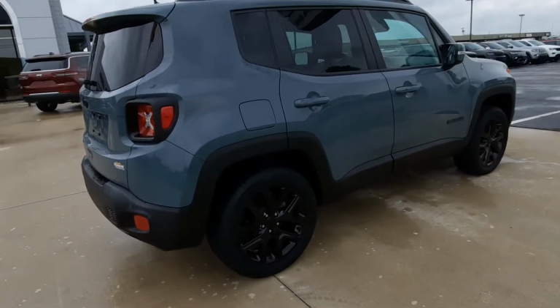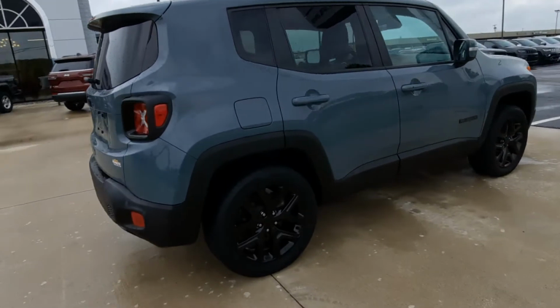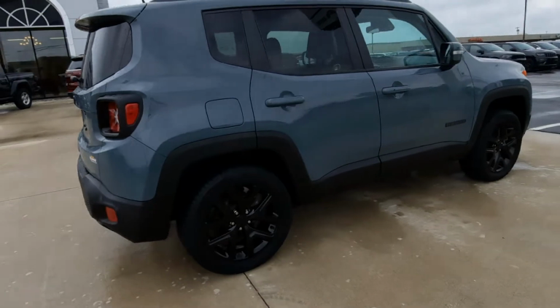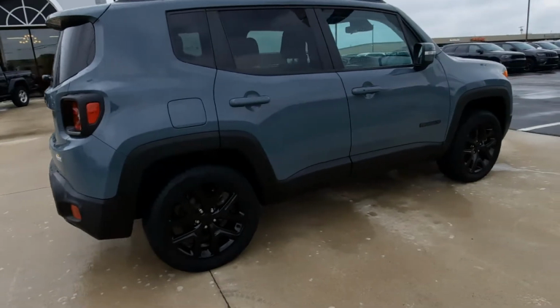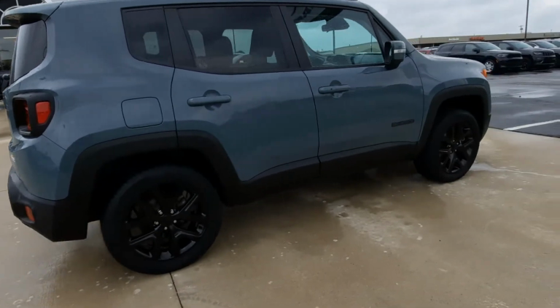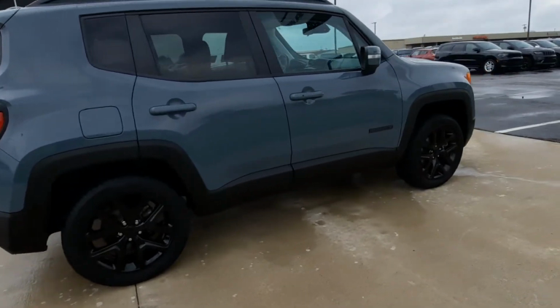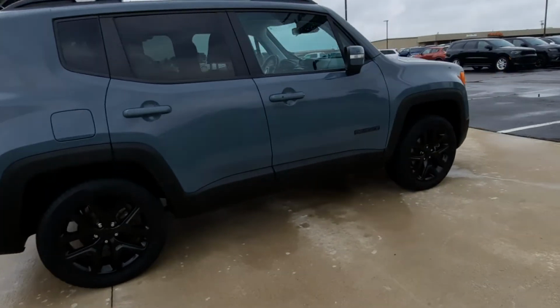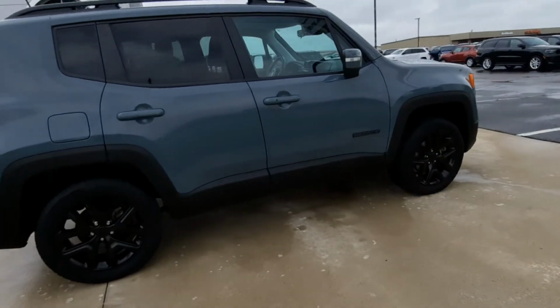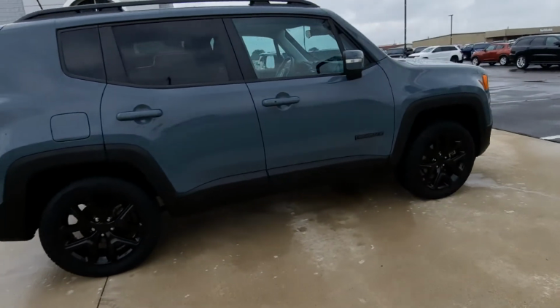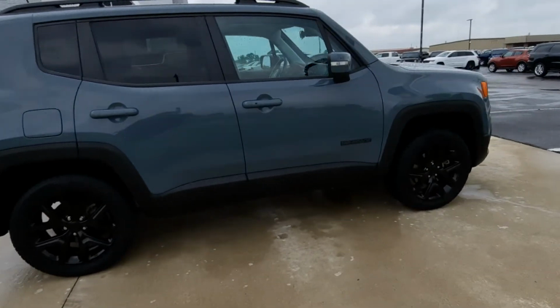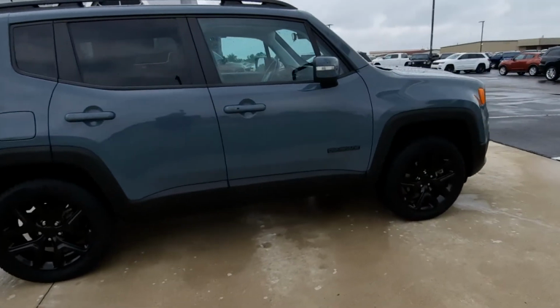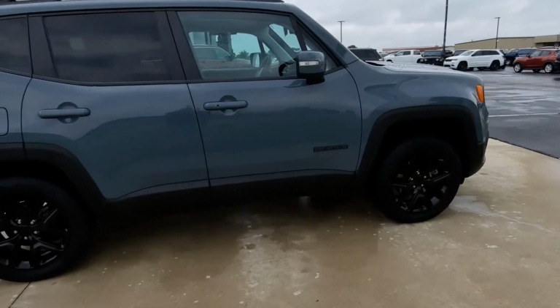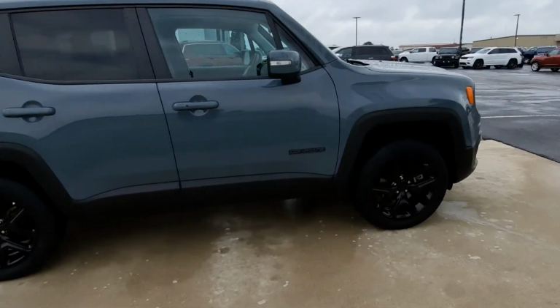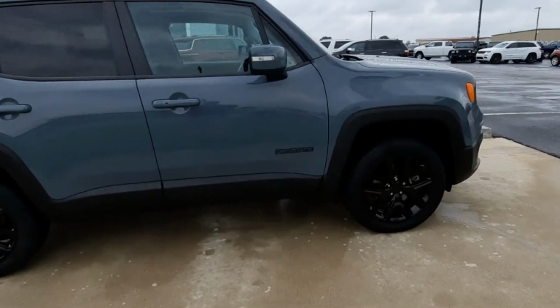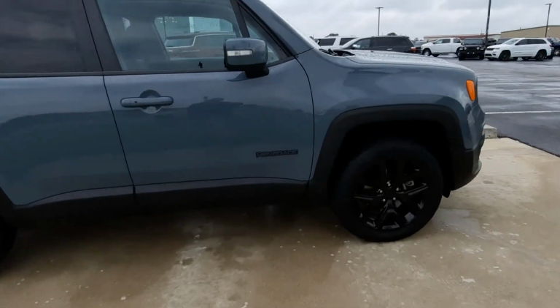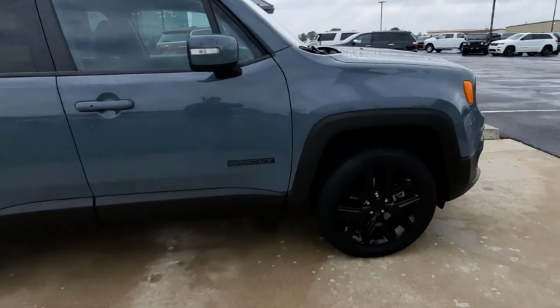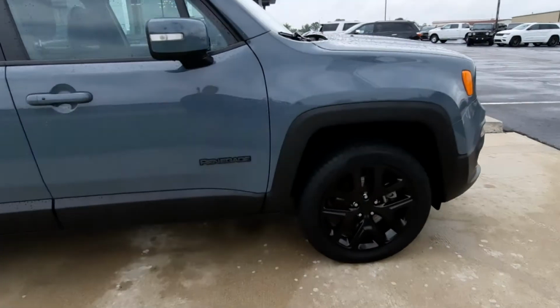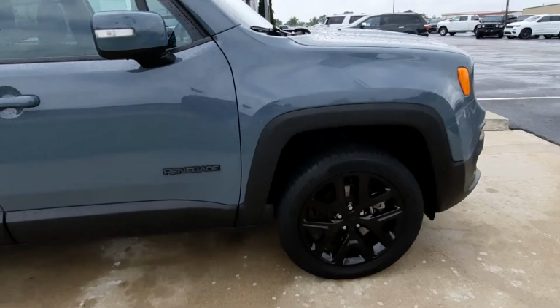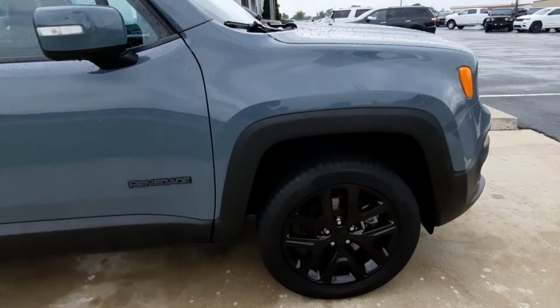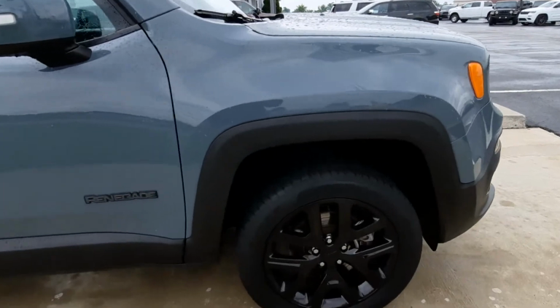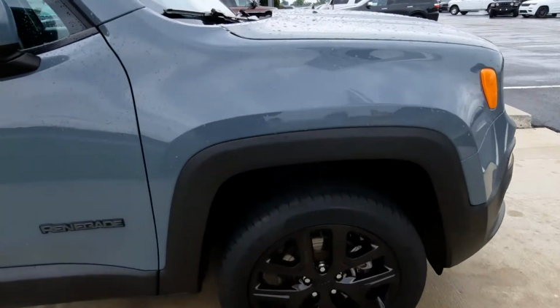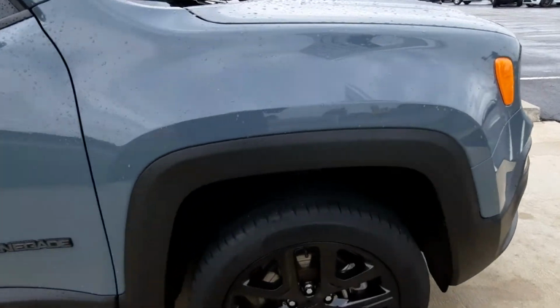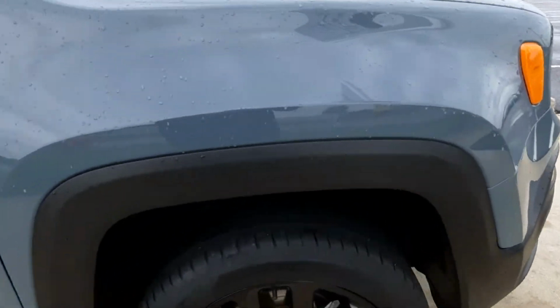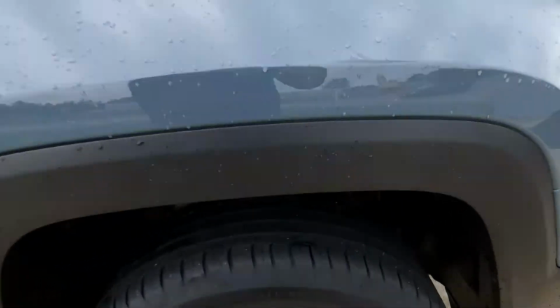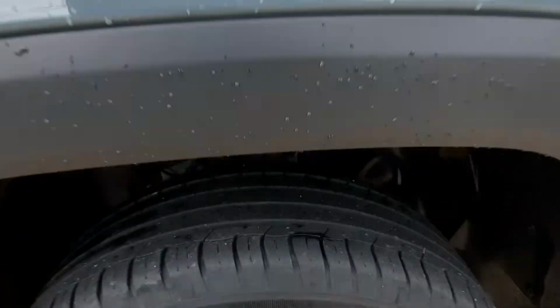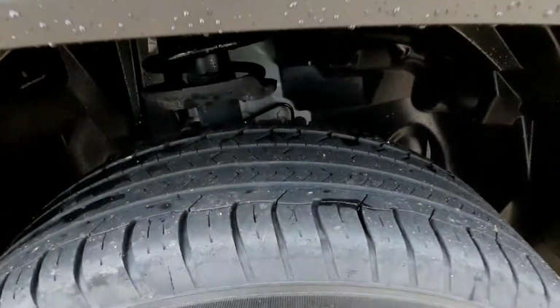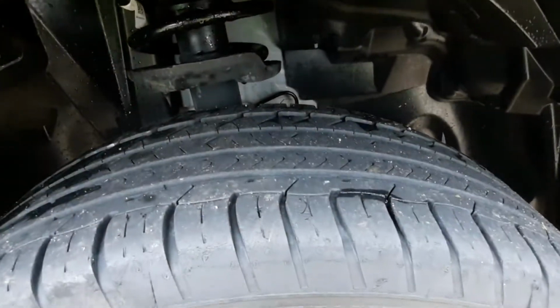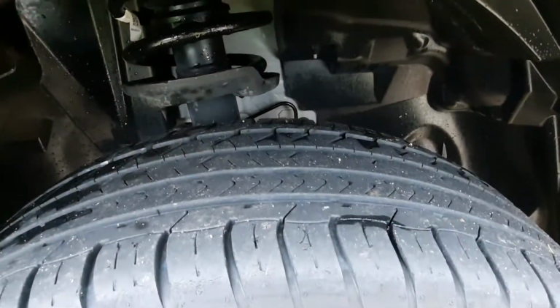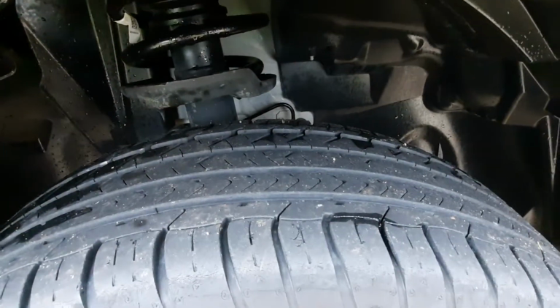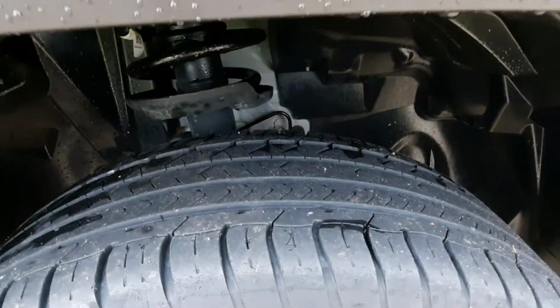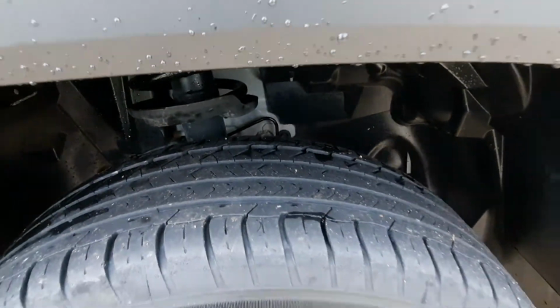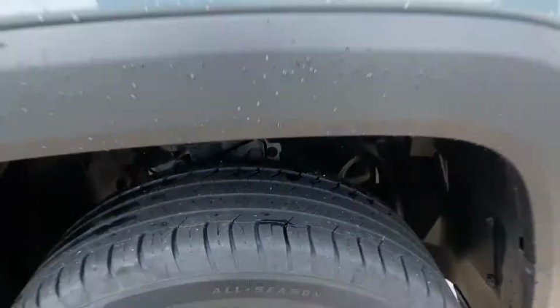The outside is in great shape. The tires look pretty good — there's an example.